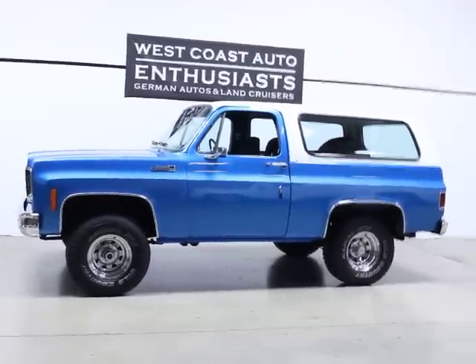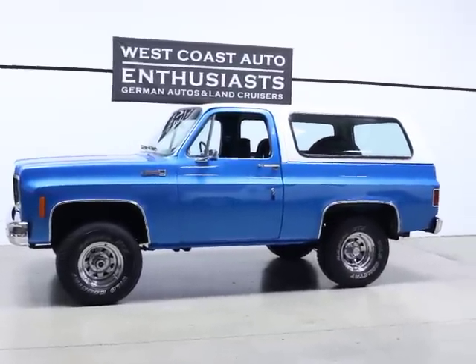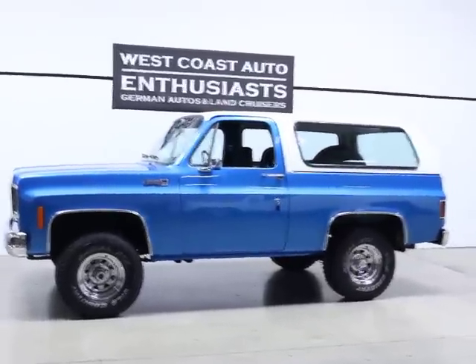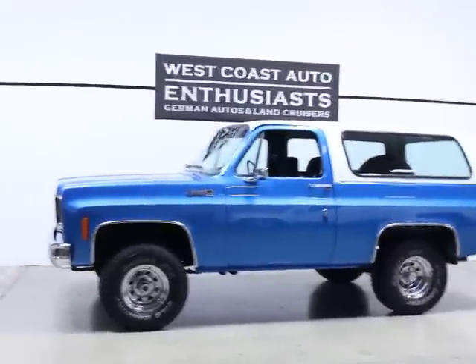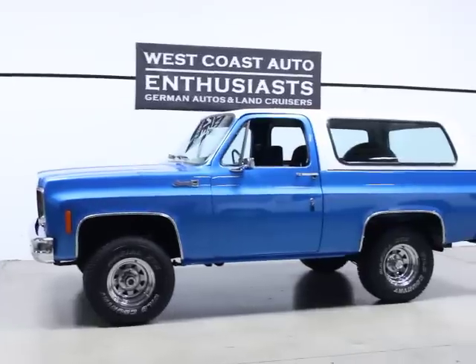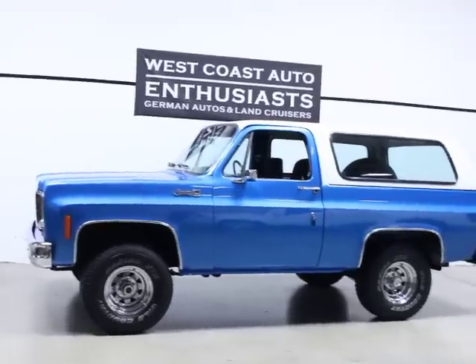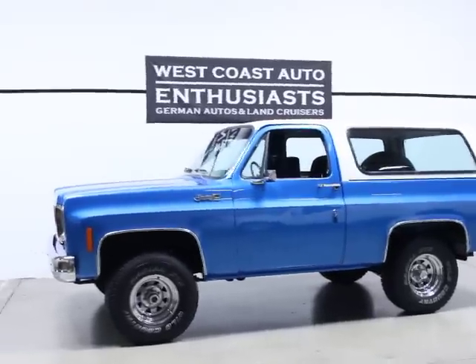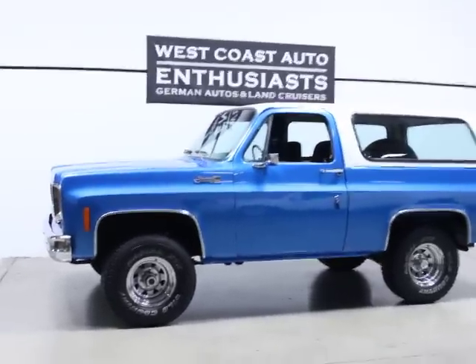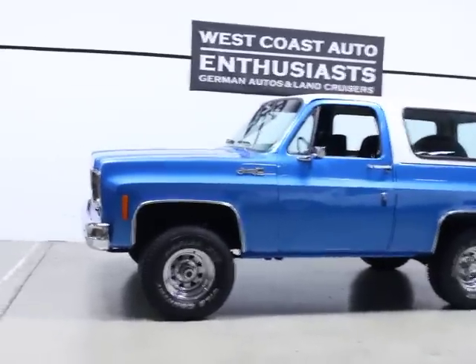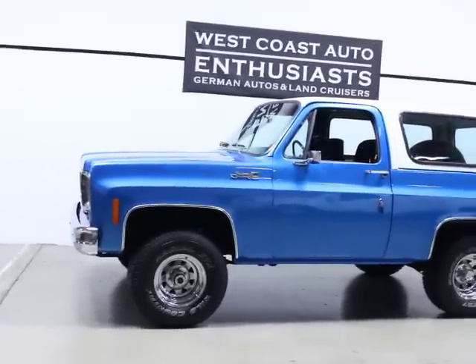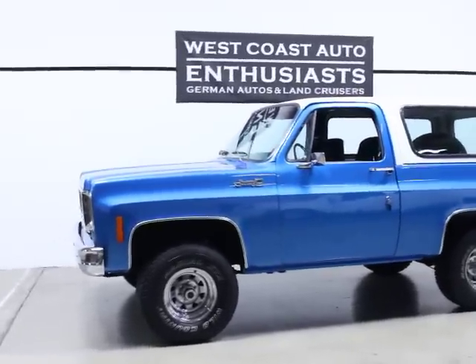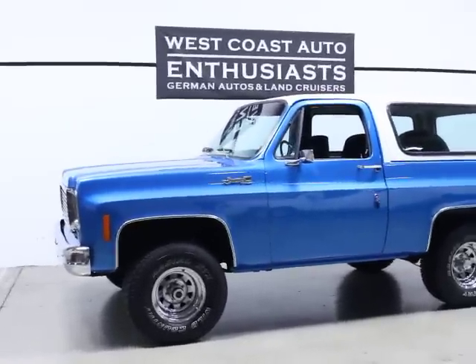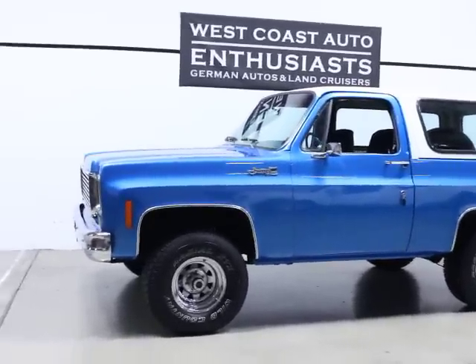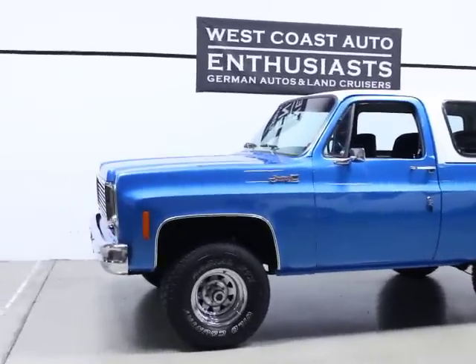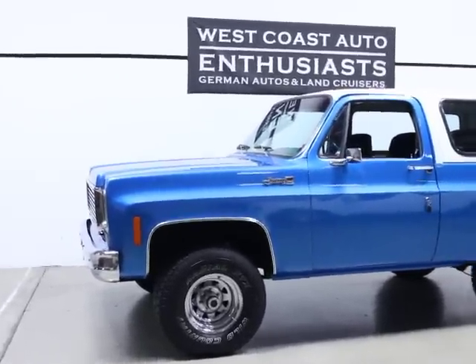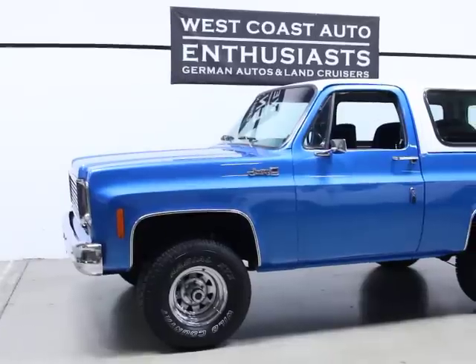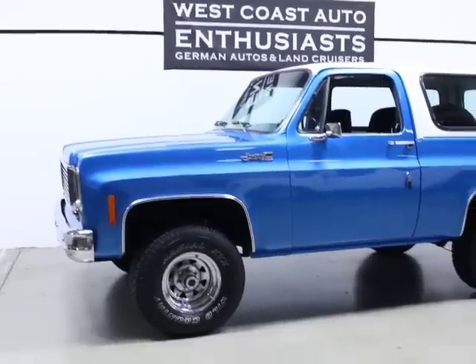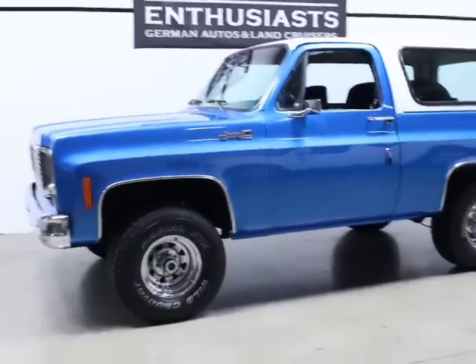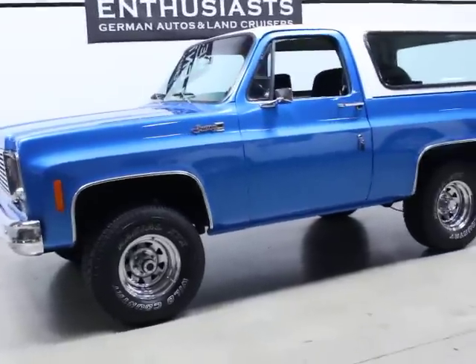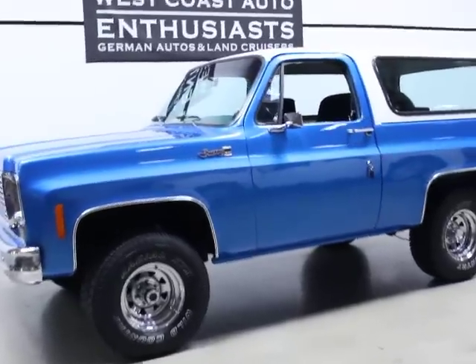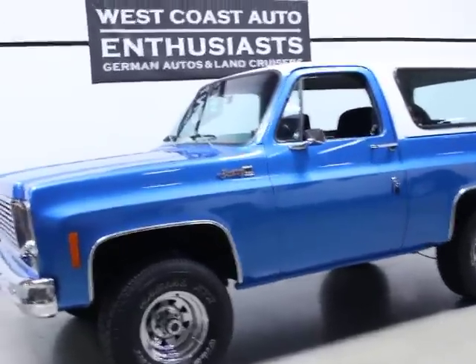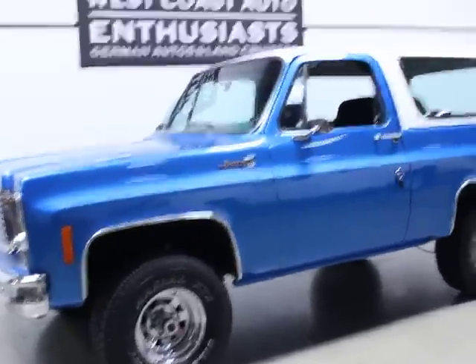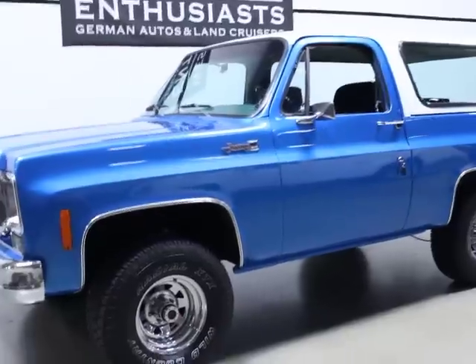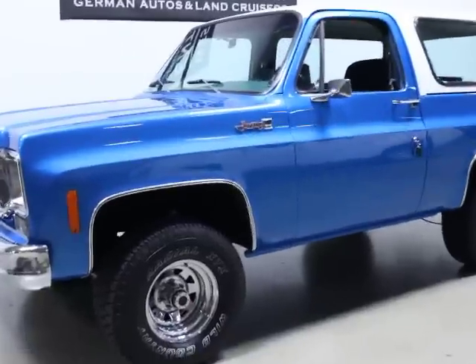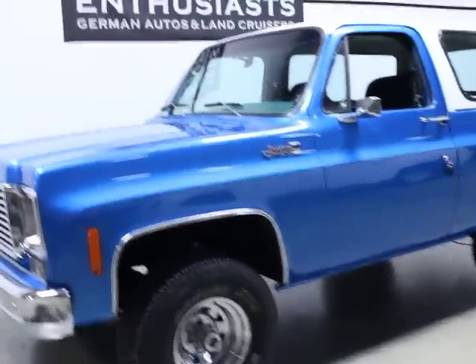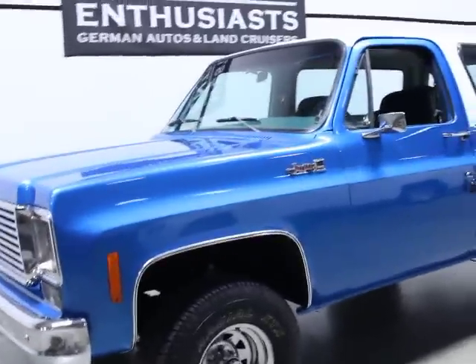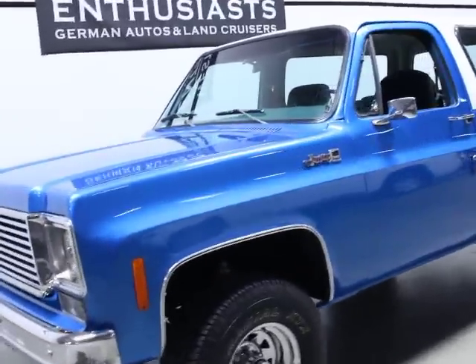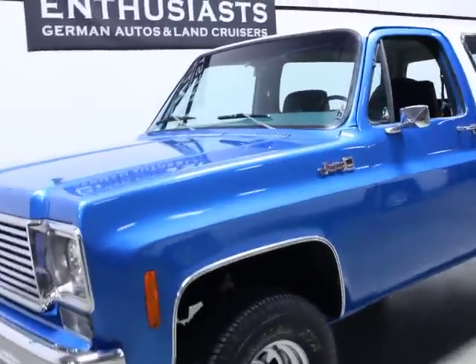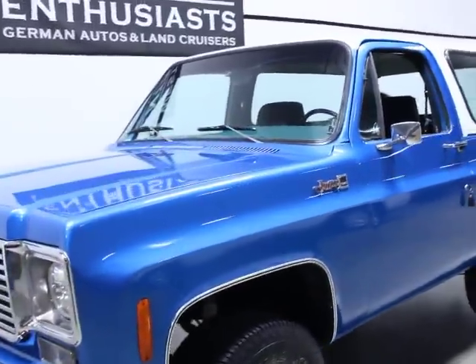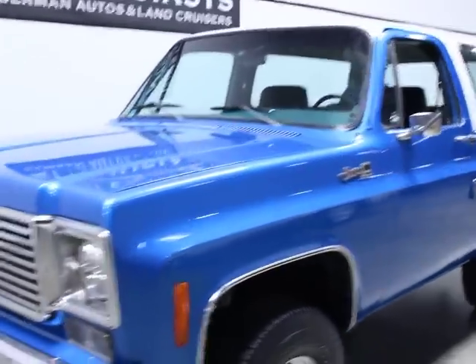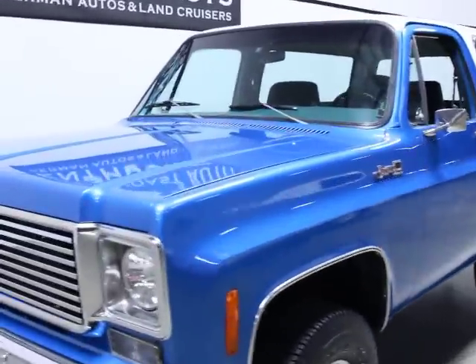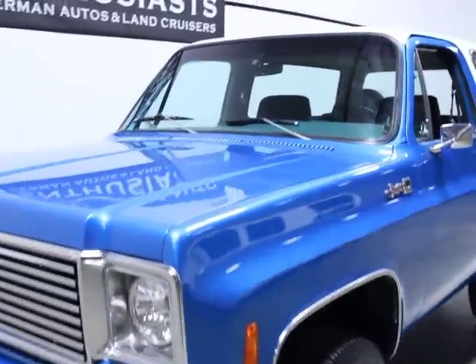It's in really good shape. It's got a new 350 in it. It's been completely repainted. It's got new suspension, new tires, new hubs, and a whole bunch of things. It's in great shape for what it is.